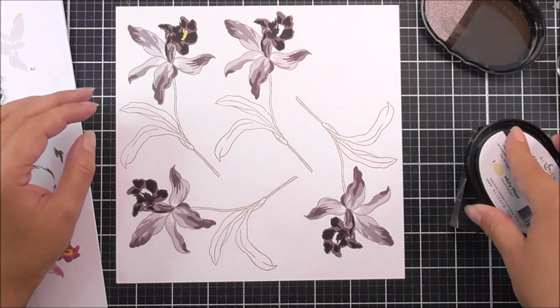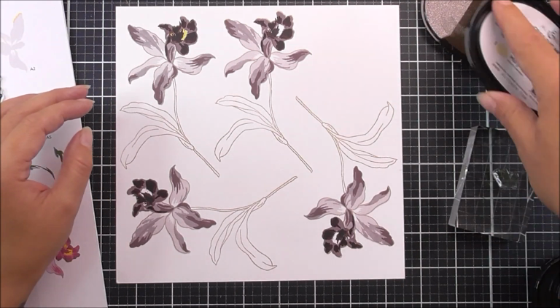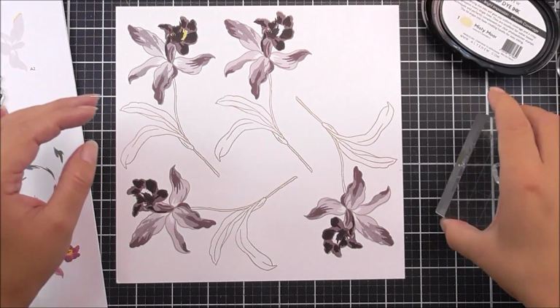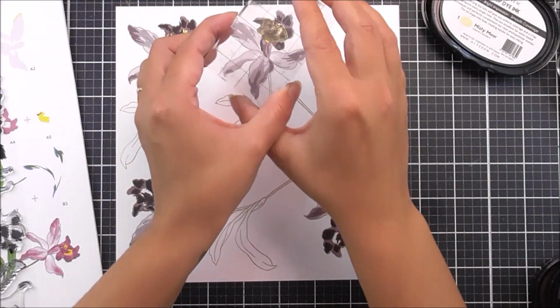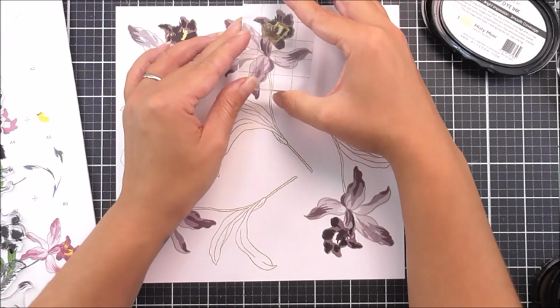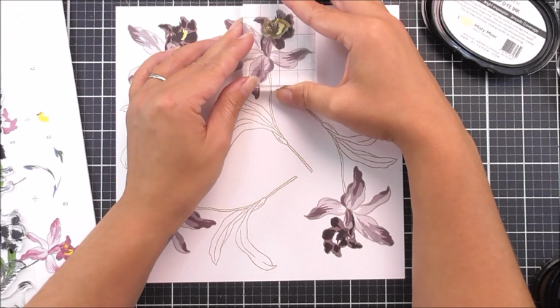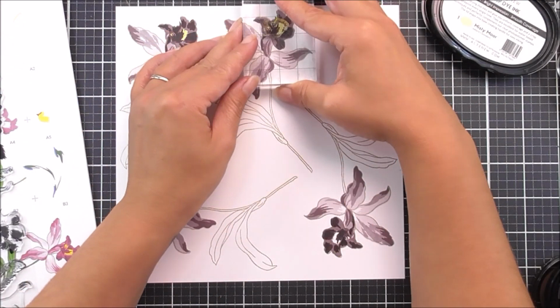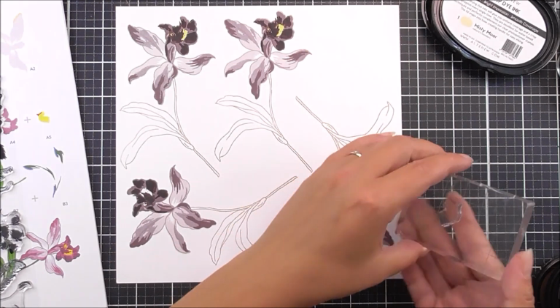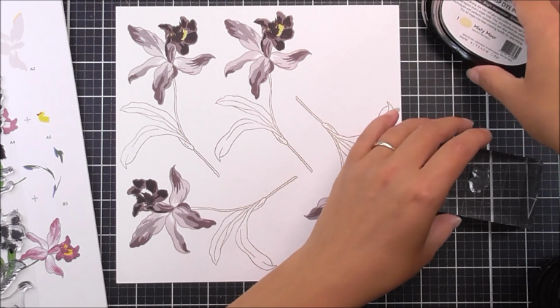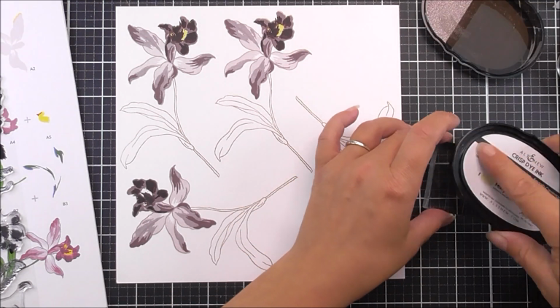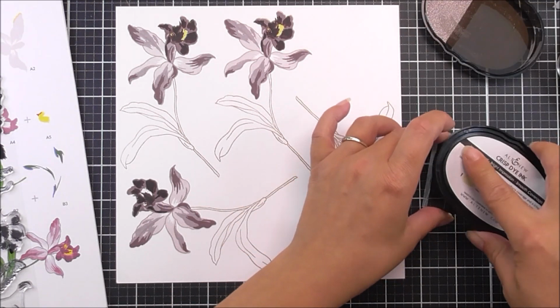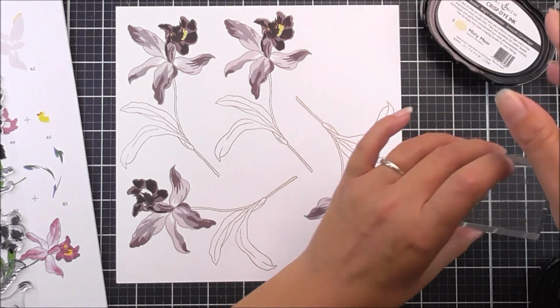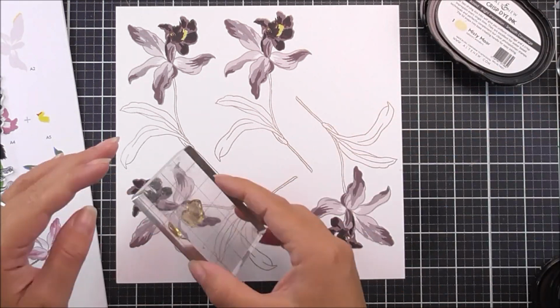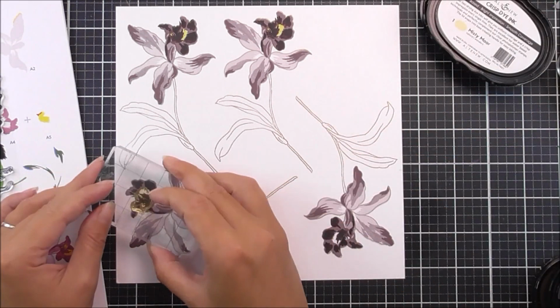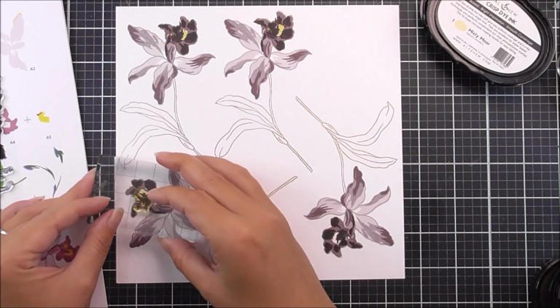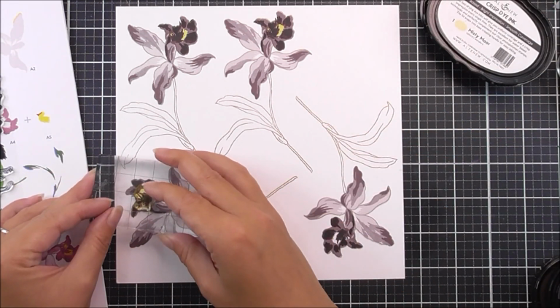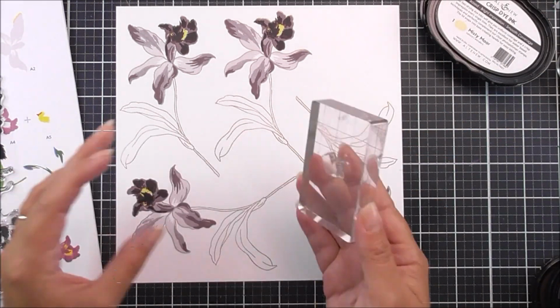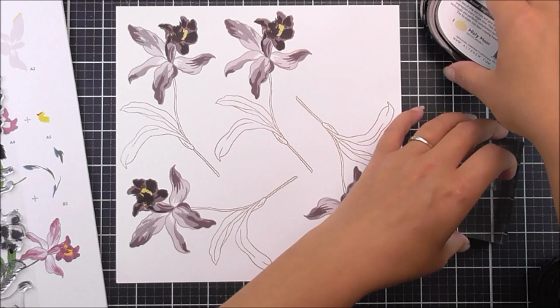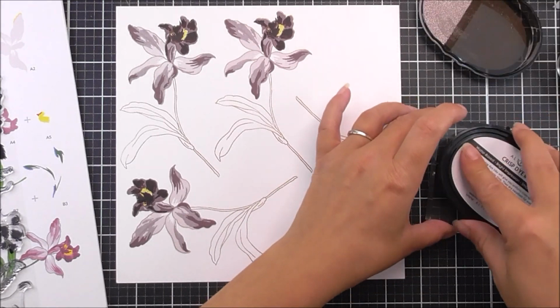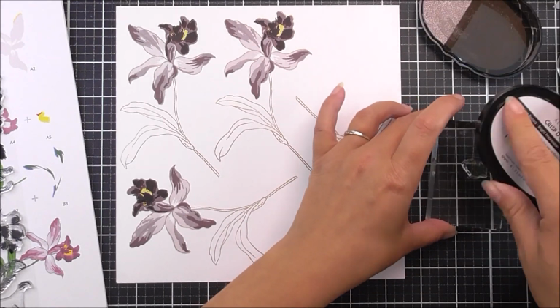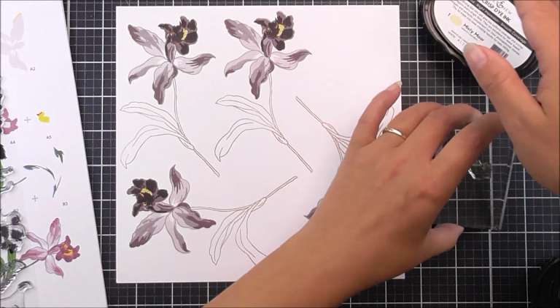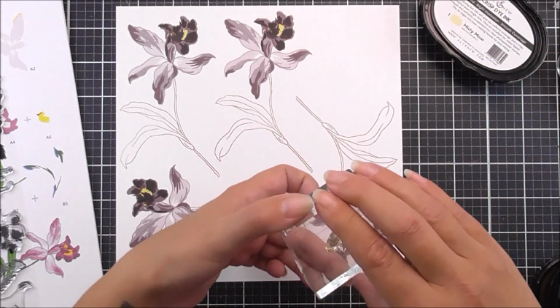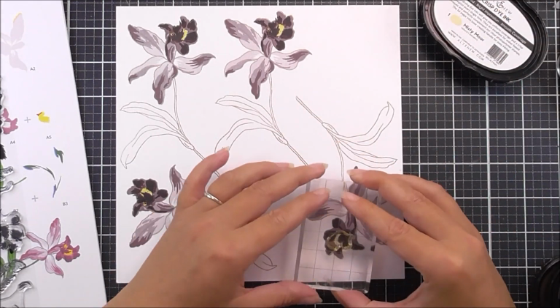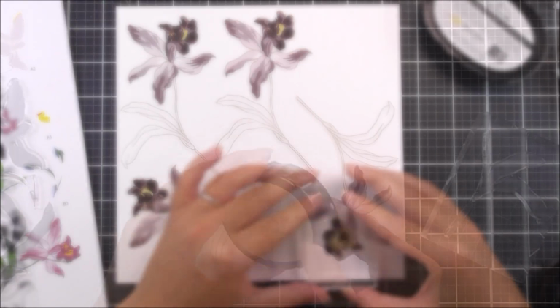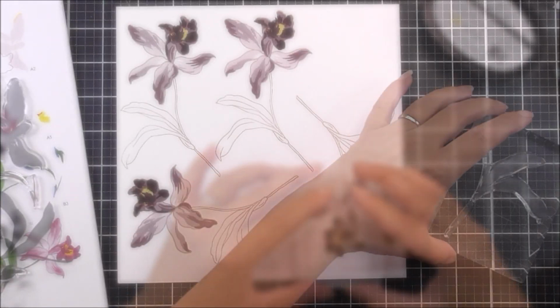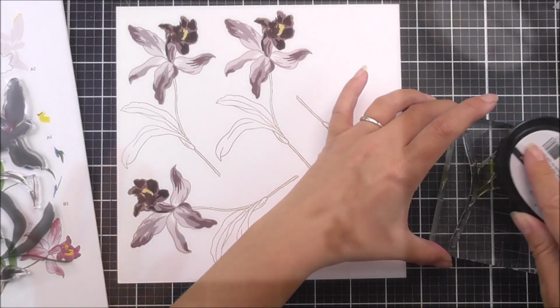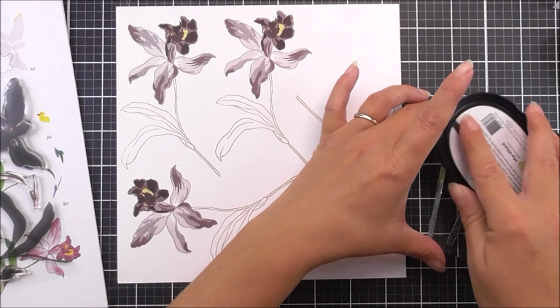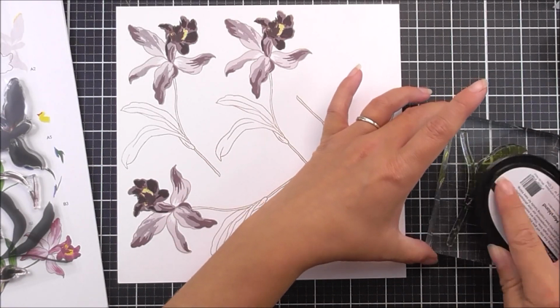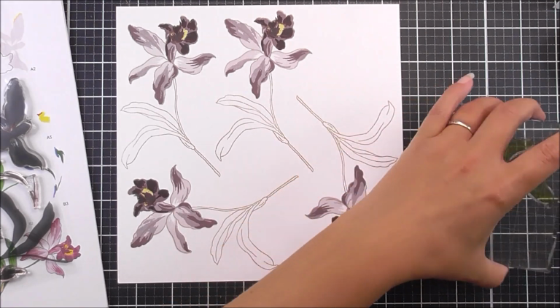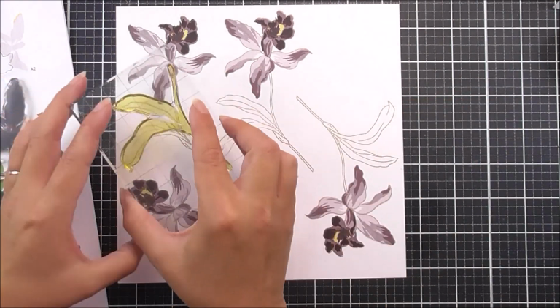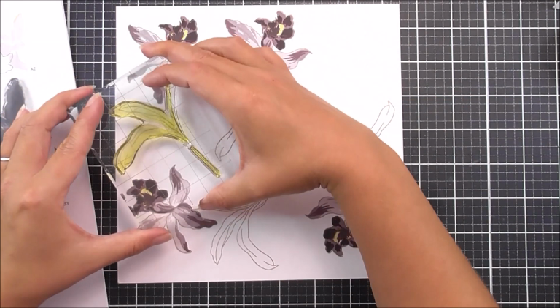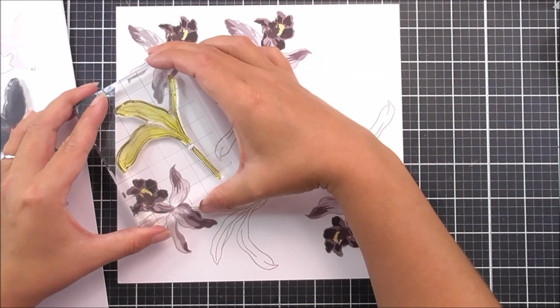For the little center of the trumpet I'm going to be using the Misty Mauve ink, just inking that up and stamping it into place where there's a little bit of white showing on the trumpet. Don't worry too much about going over the other stamping as this won't show up because it's such a light color.